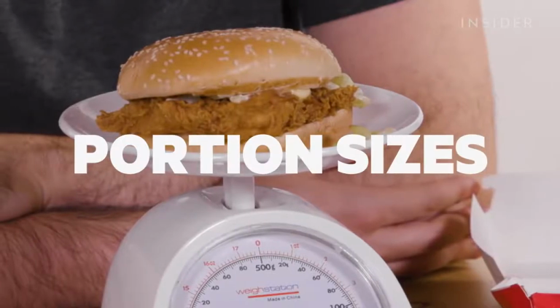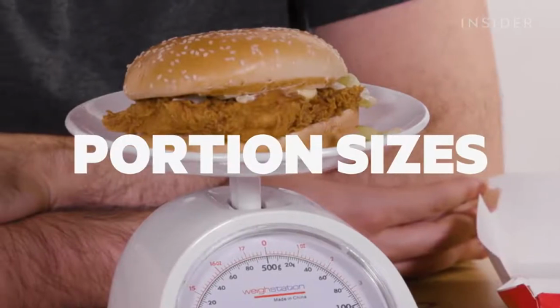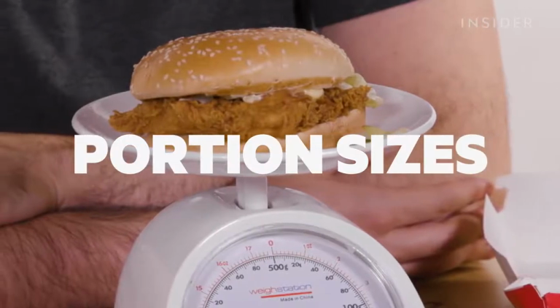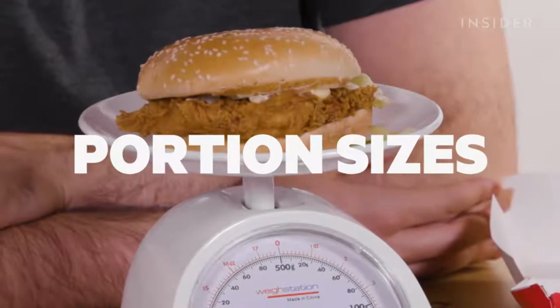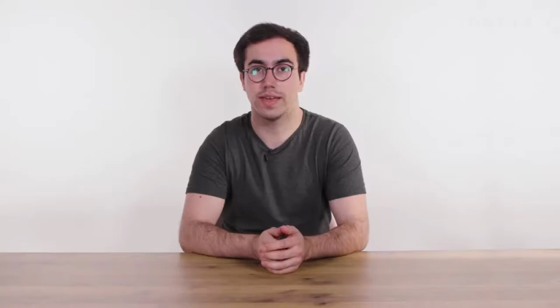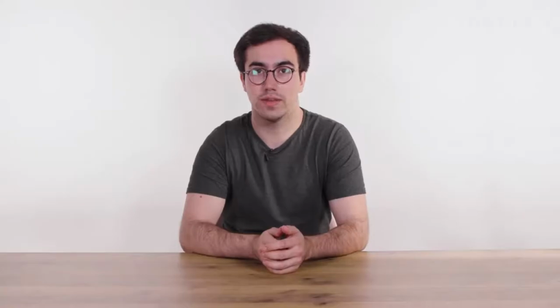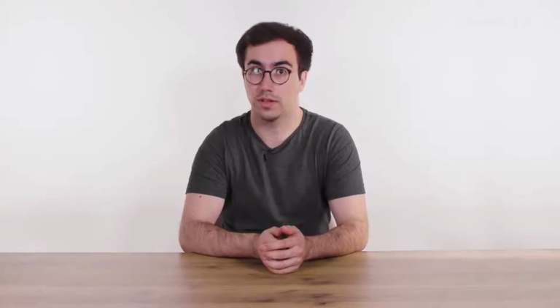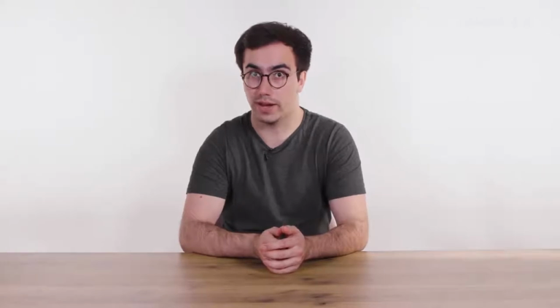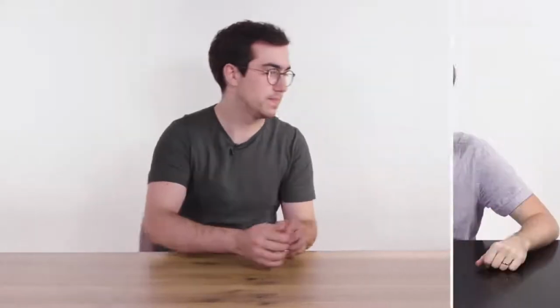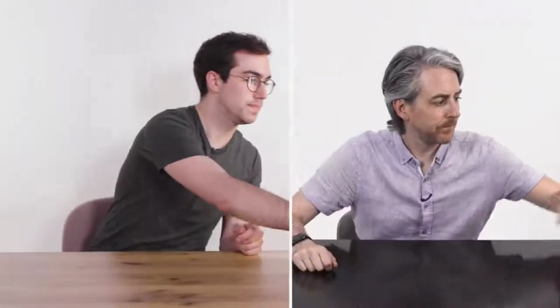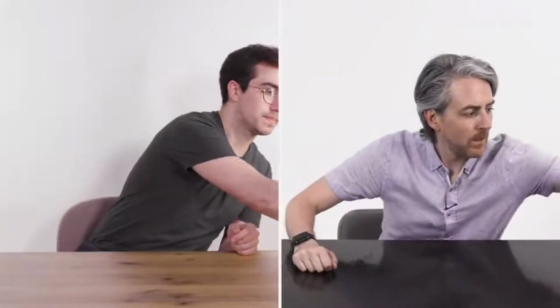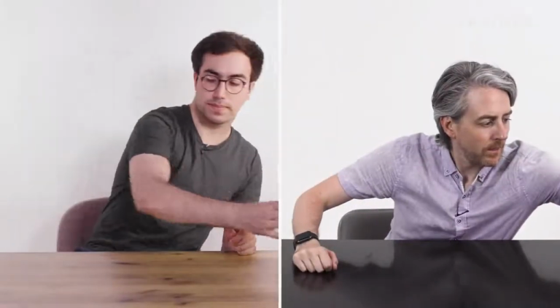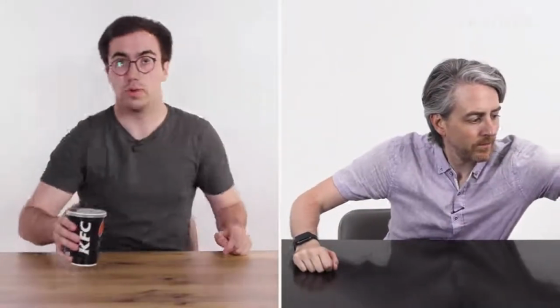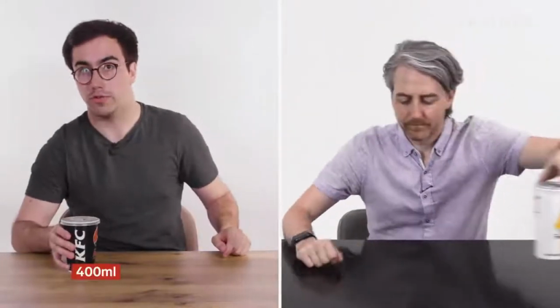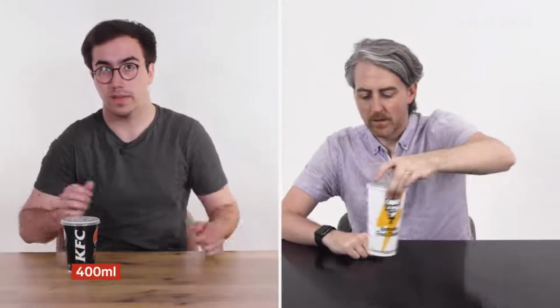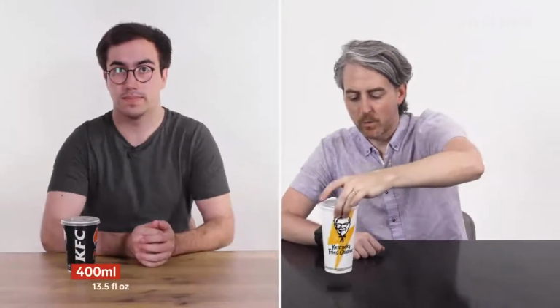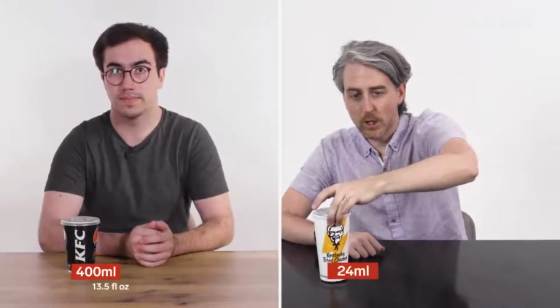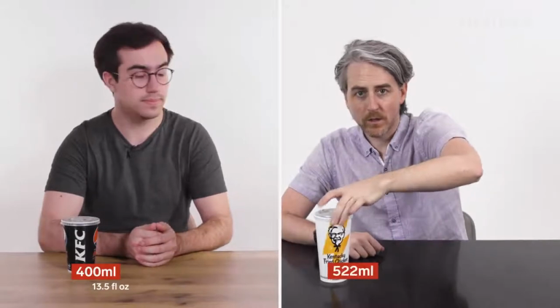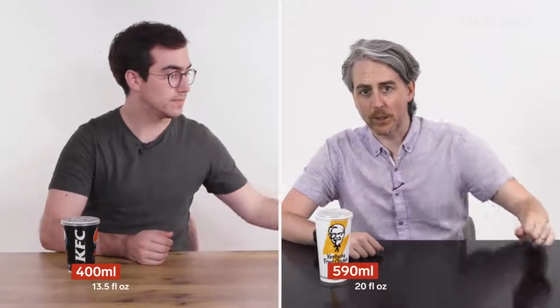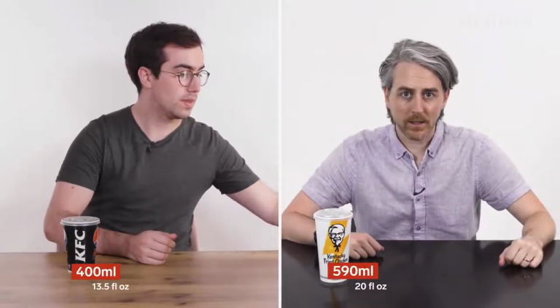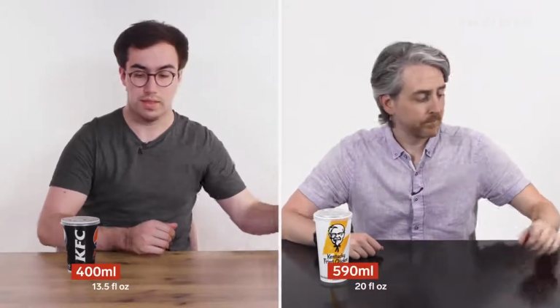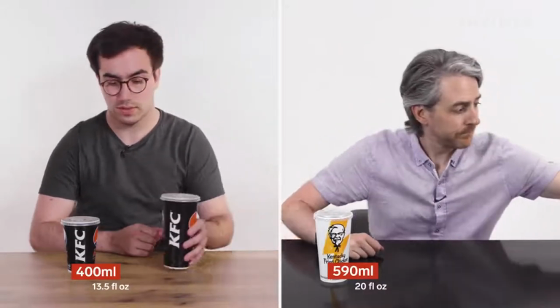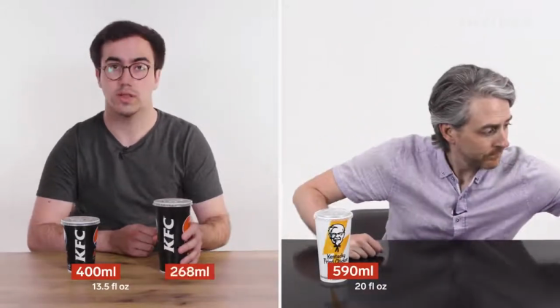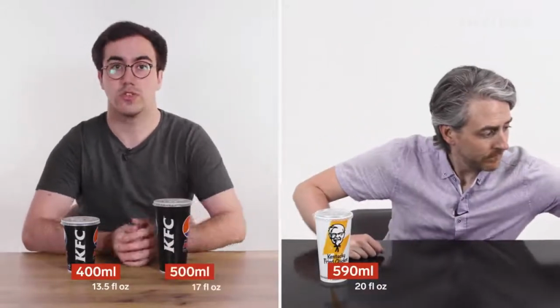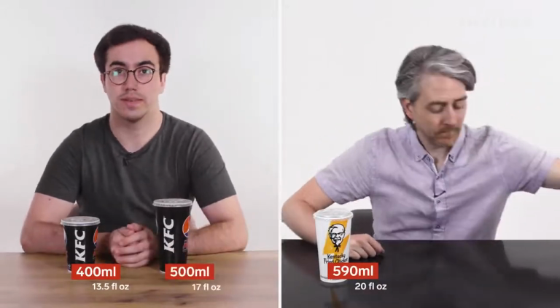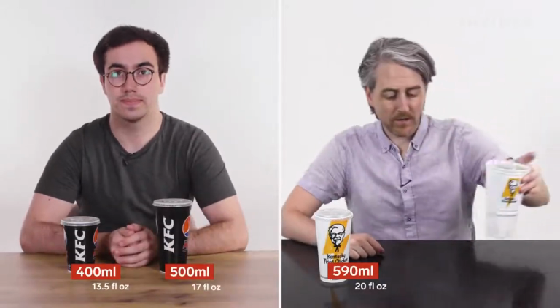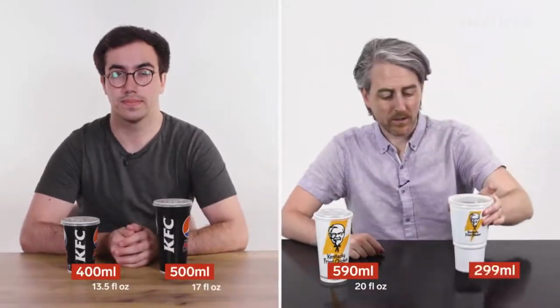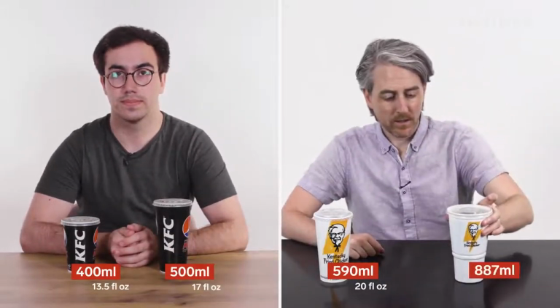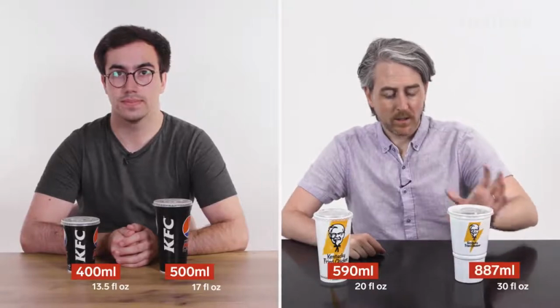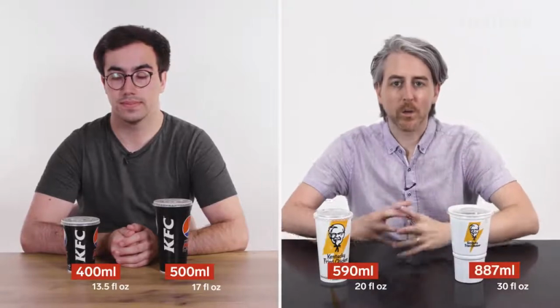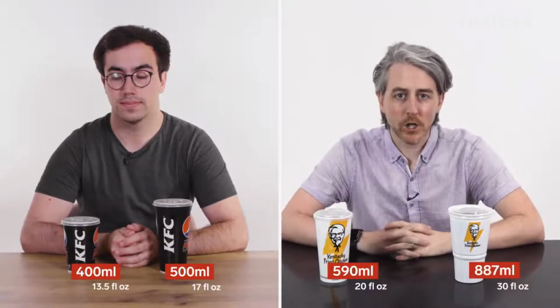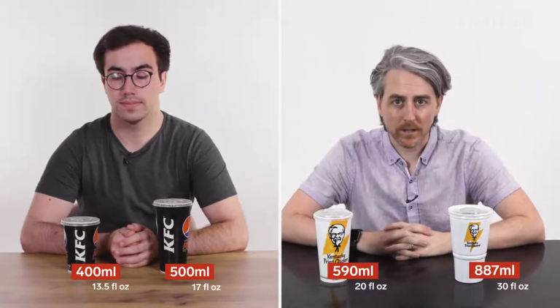You can't actually get a small drink at a UK KFC — it starts at regular. This is what a regular drink looks like, and this is what a US regular looks like. And this is what a large drink looks like, and this is what a US large looks like.